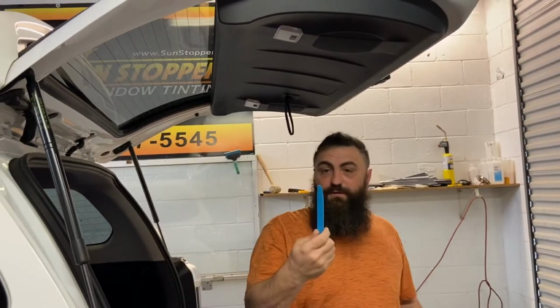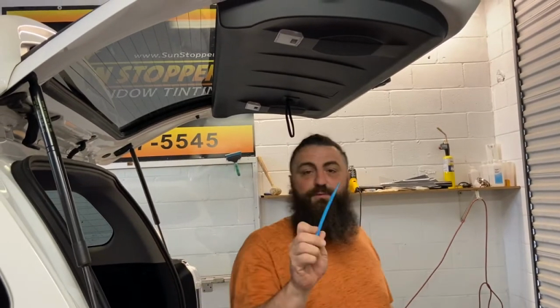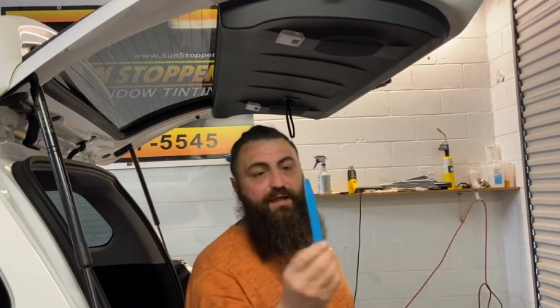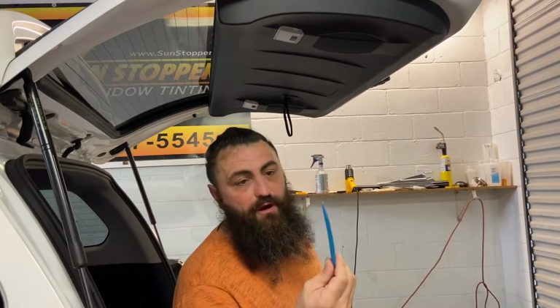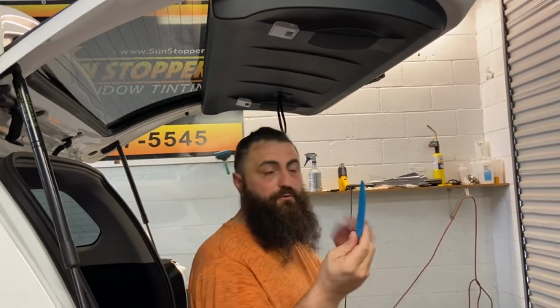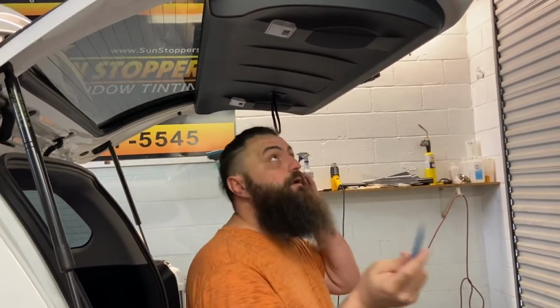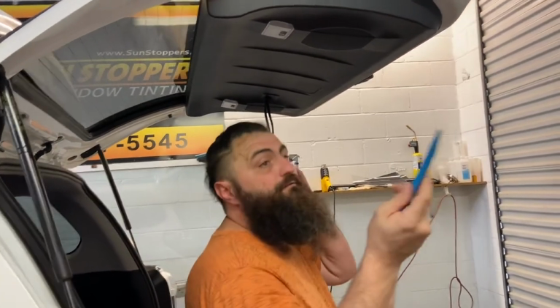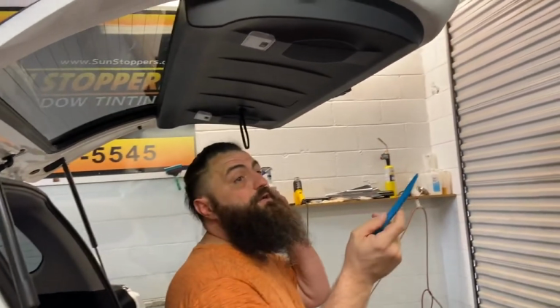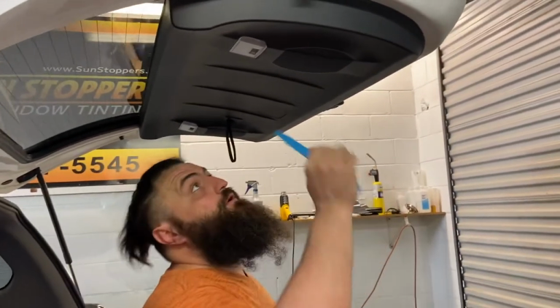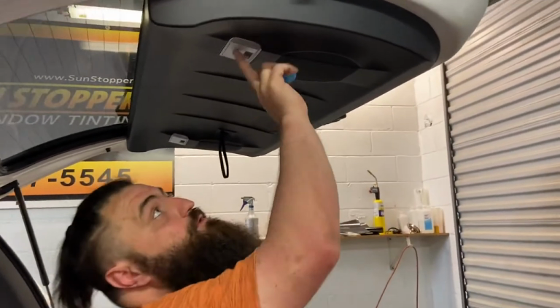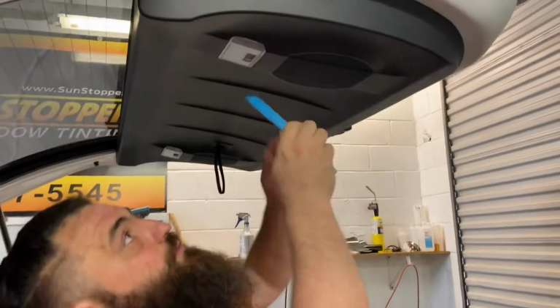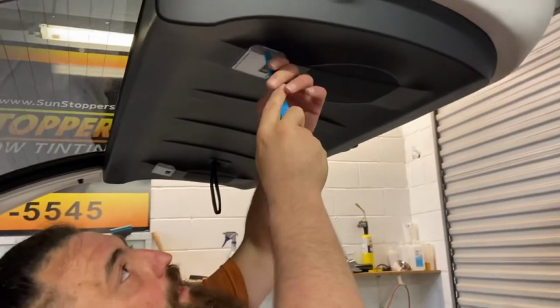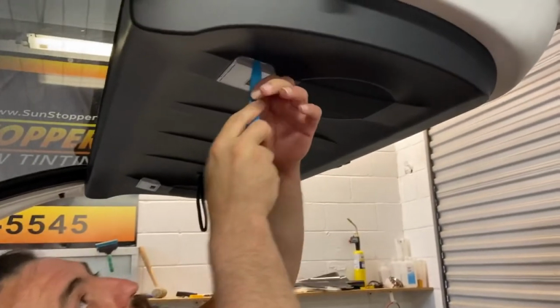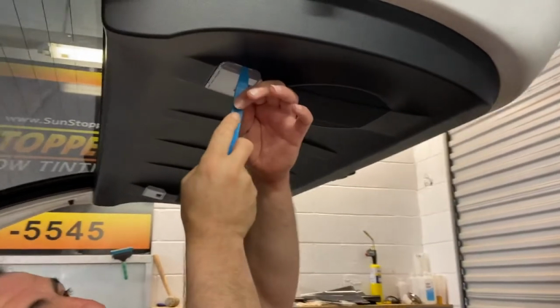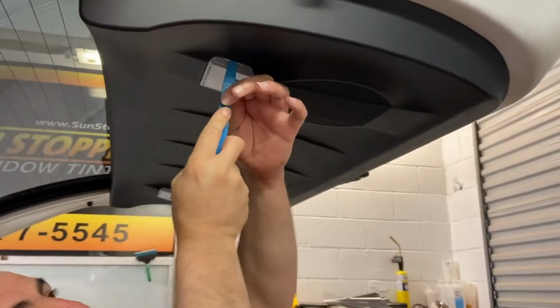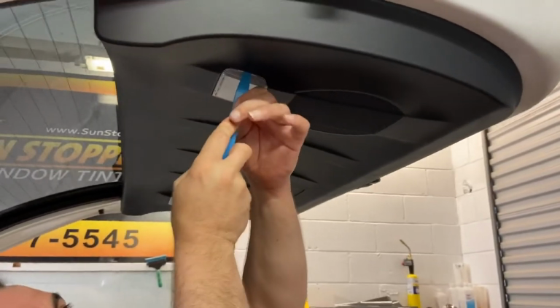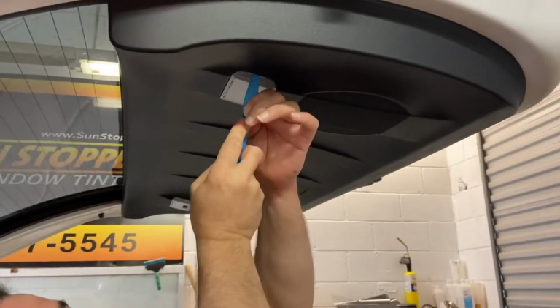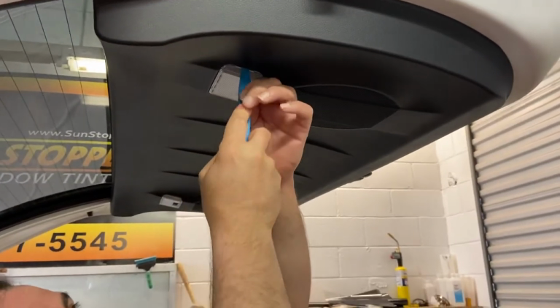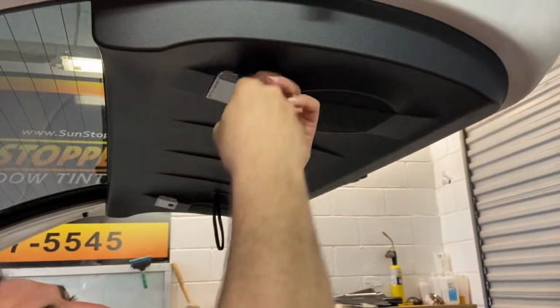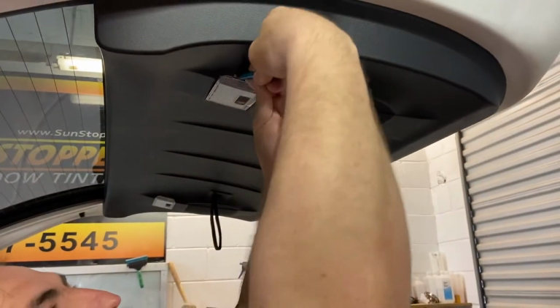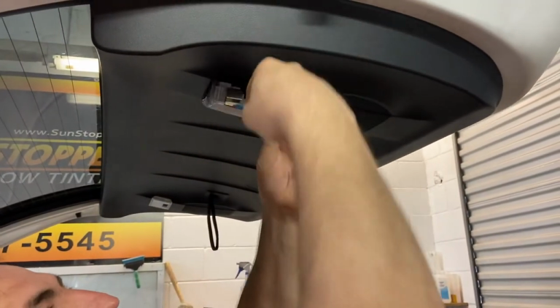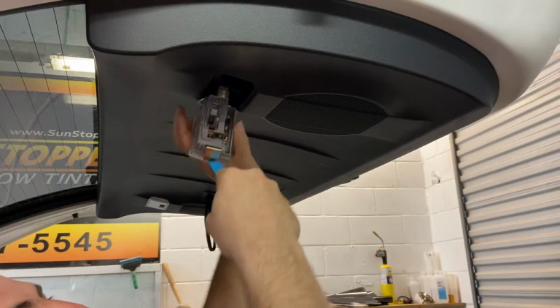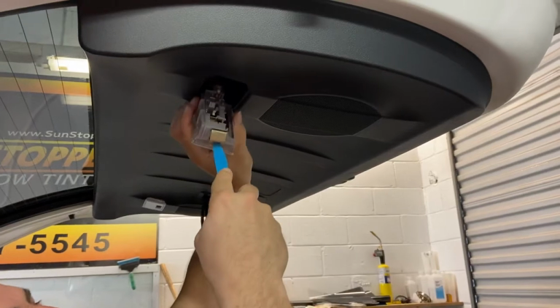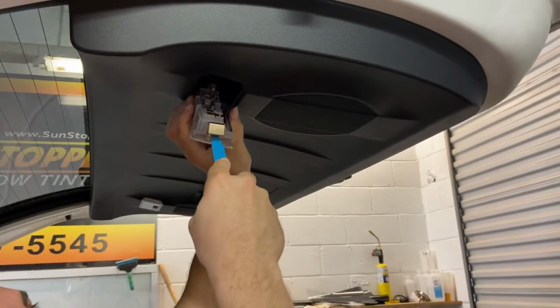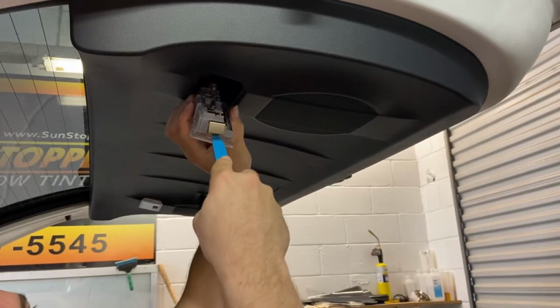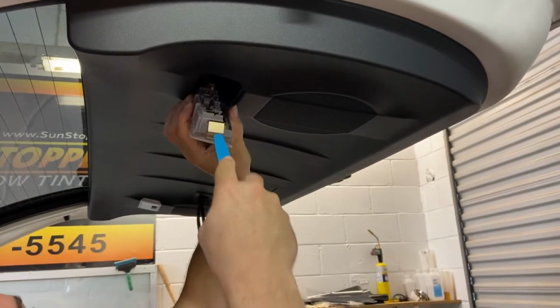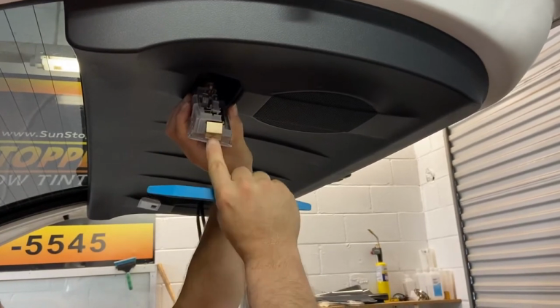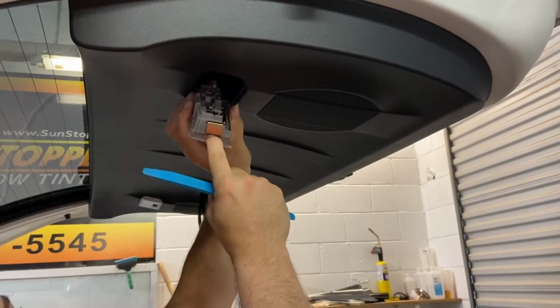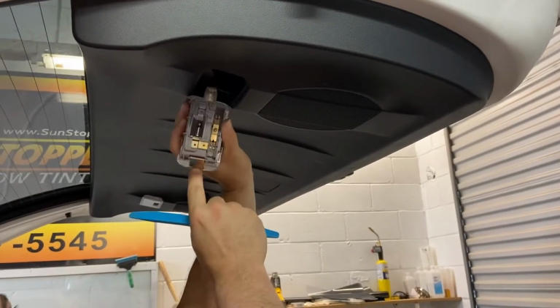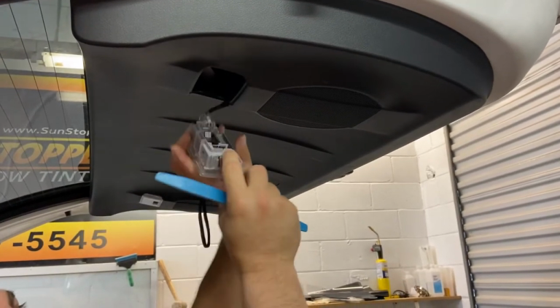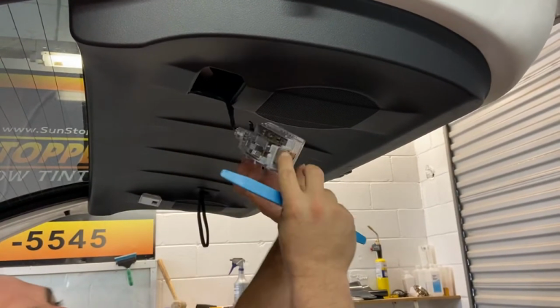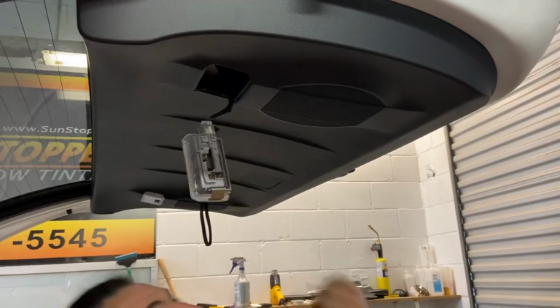Get yourself some kind of plastic pry tool. First thing you're going to do is pull this light. To pull it, you want to slide in right here and do just like that. You're pushing on this metal clip, and that's what gets it to come out. That's off.